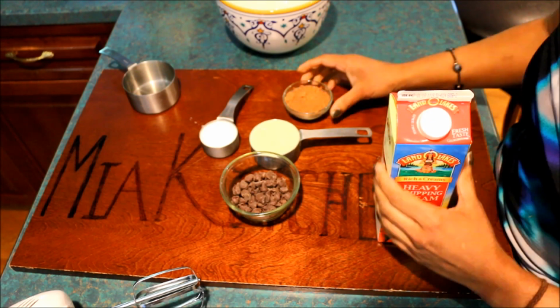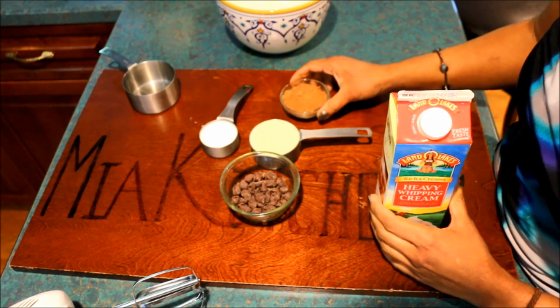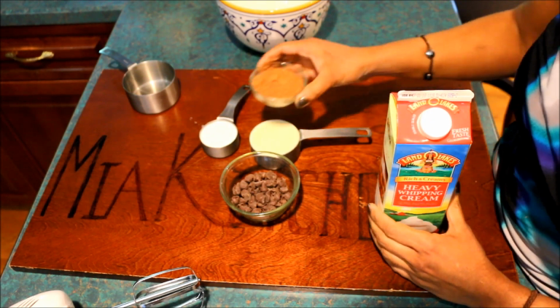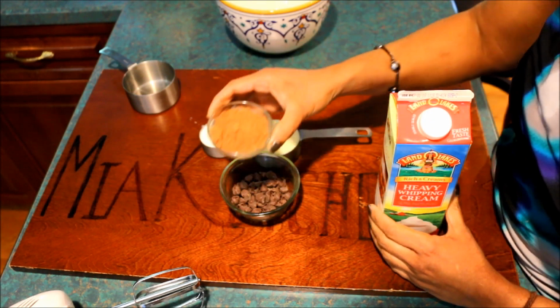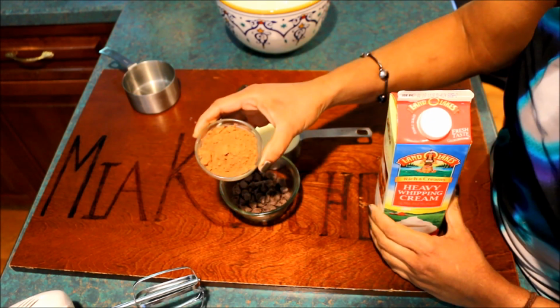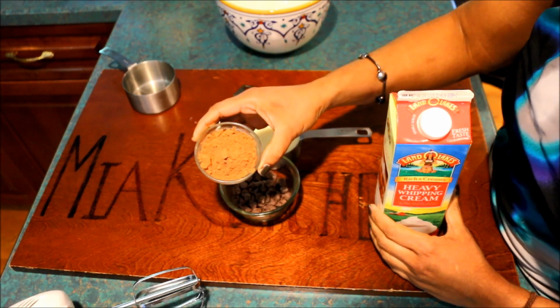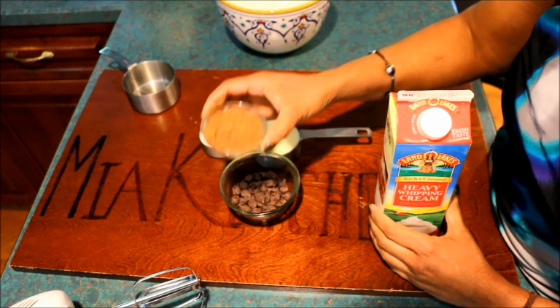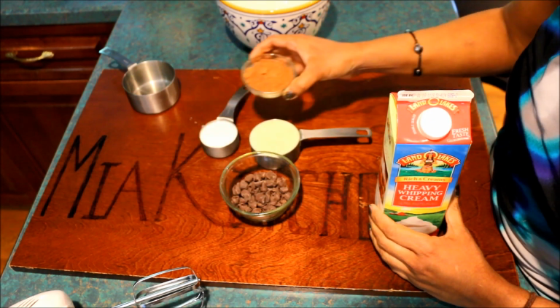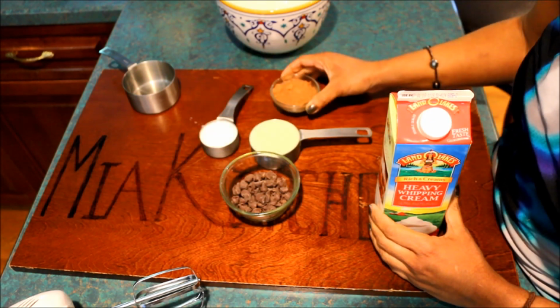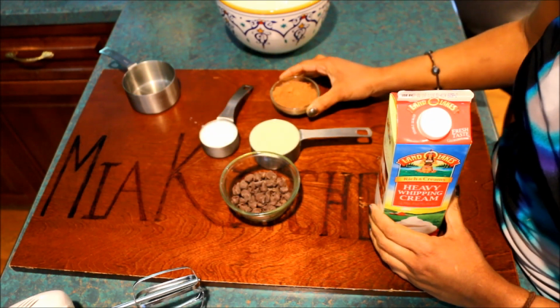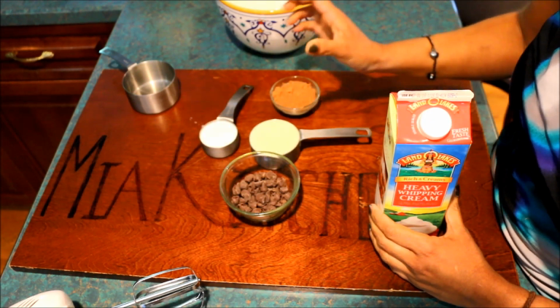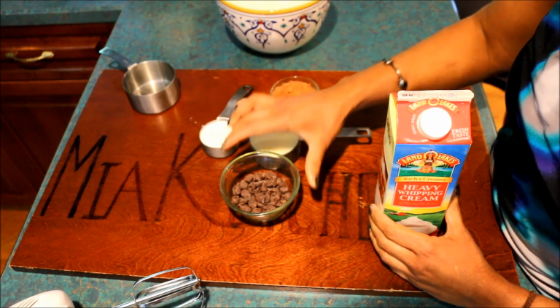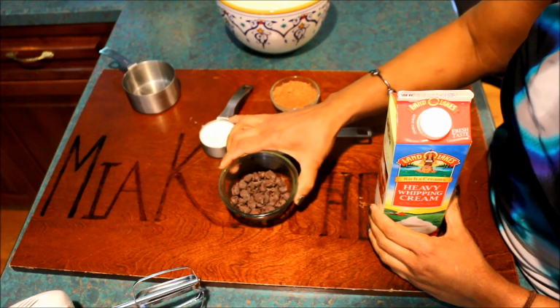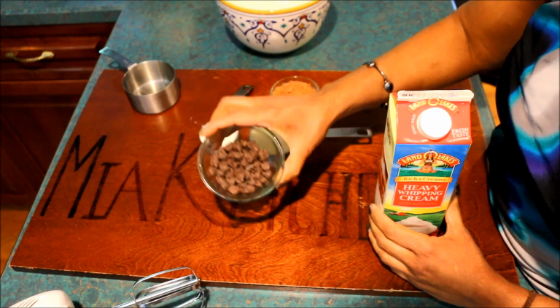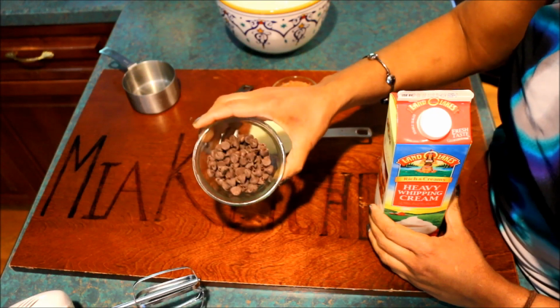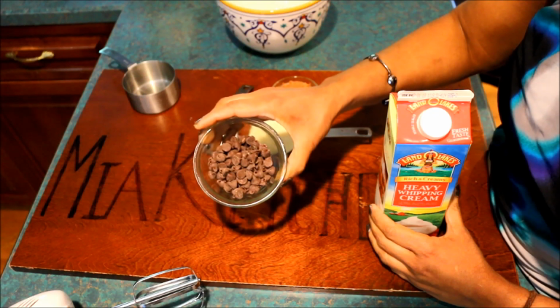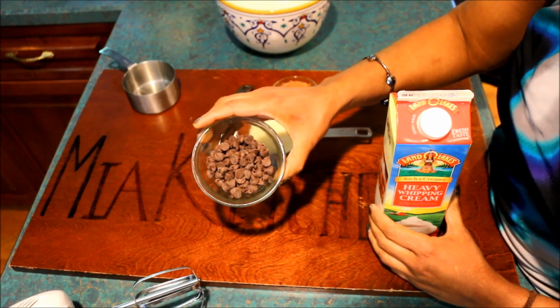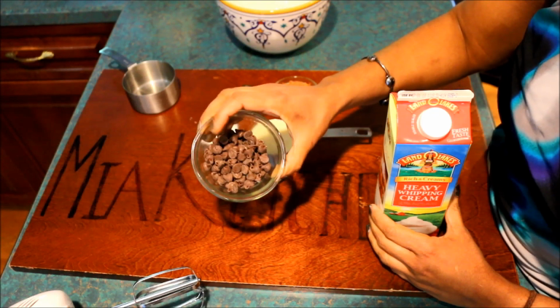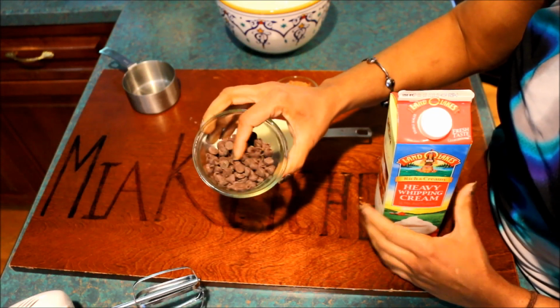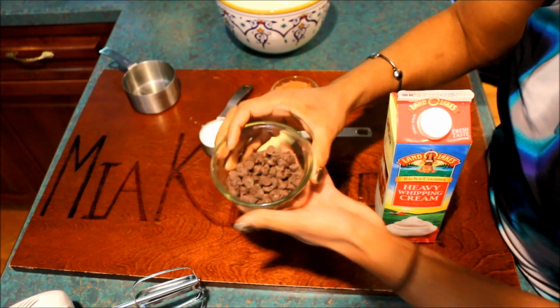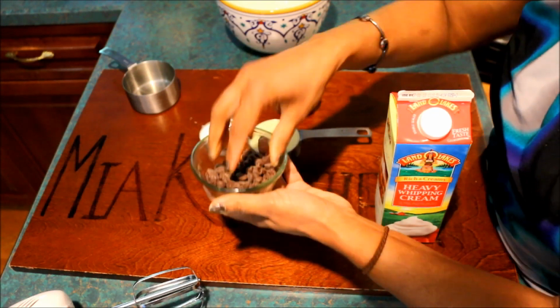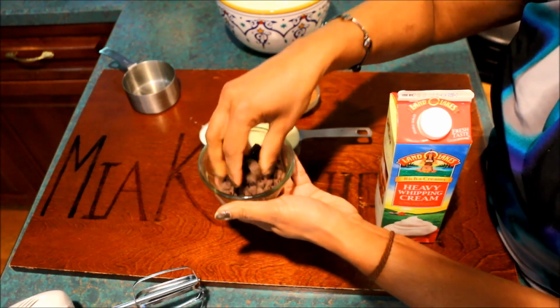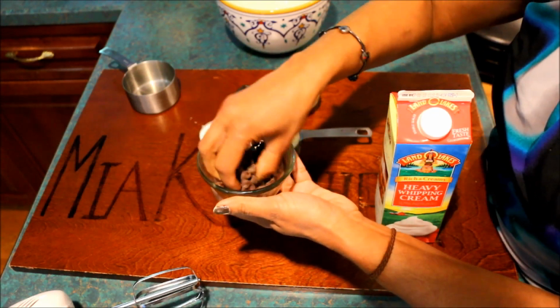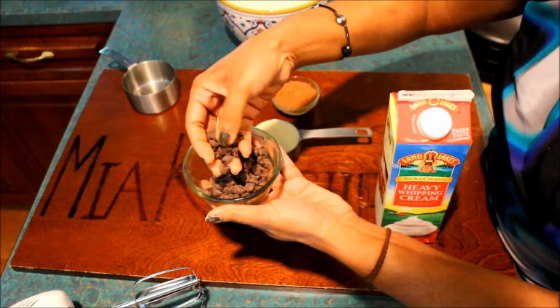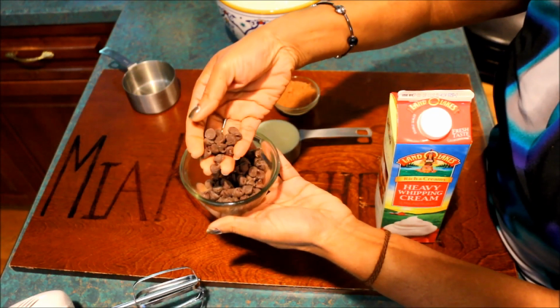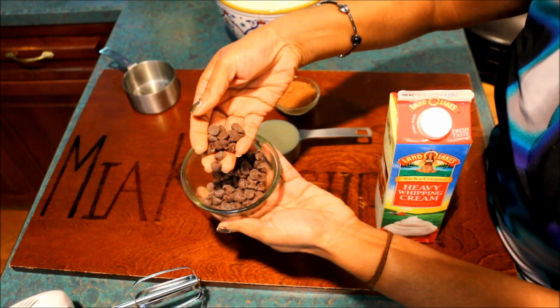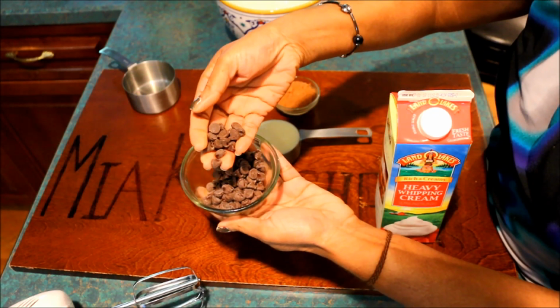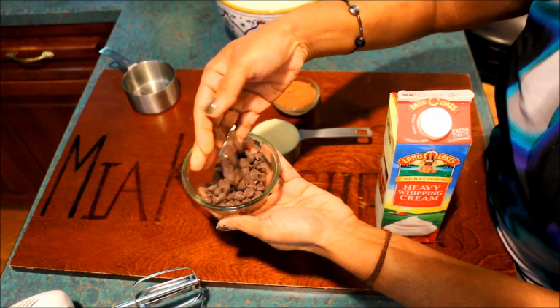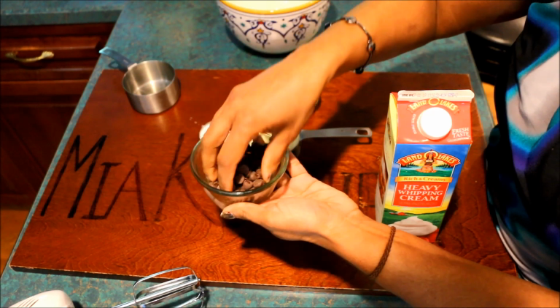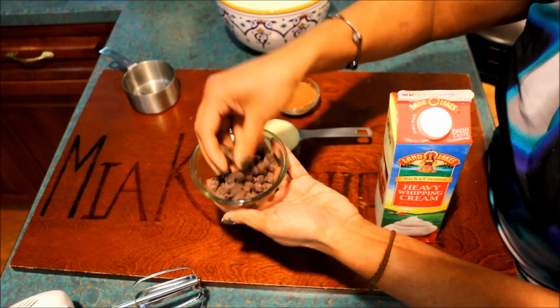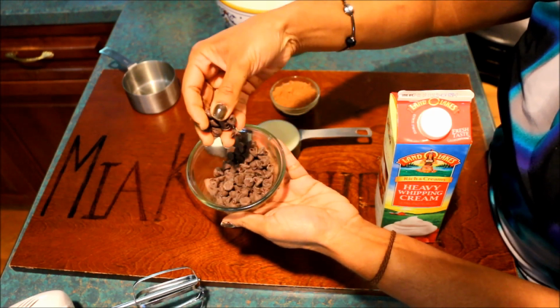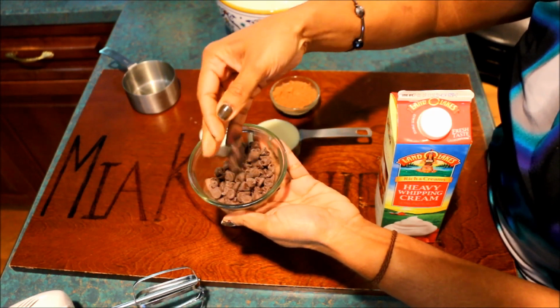3 tablespoons cocoa powder. 4 tablespoons chocolate chips.